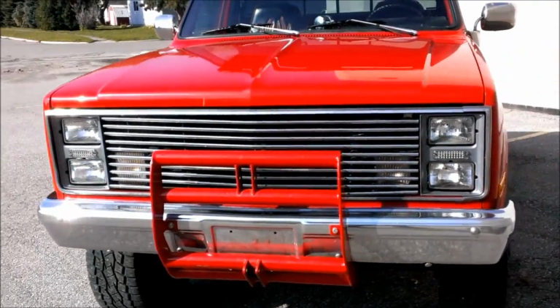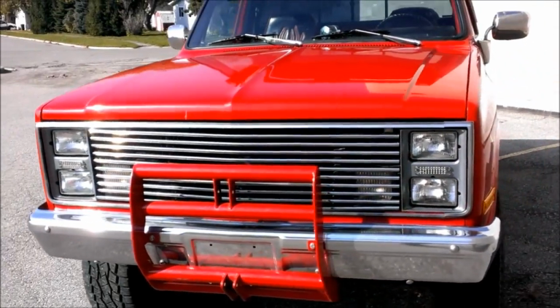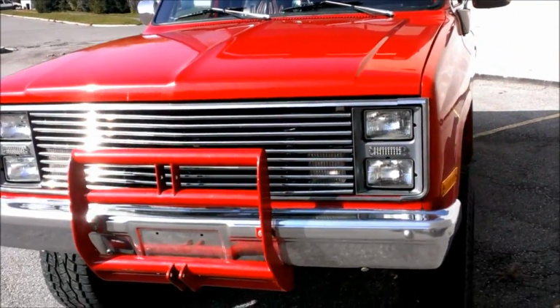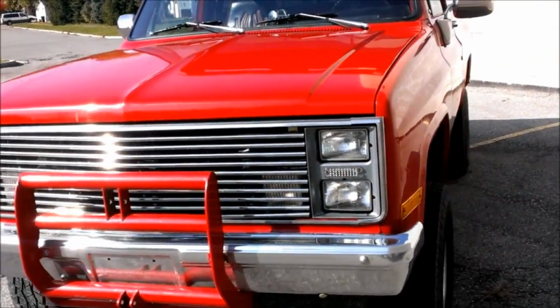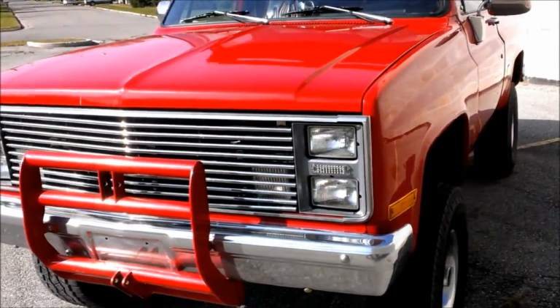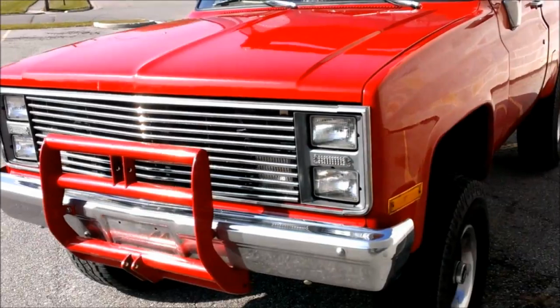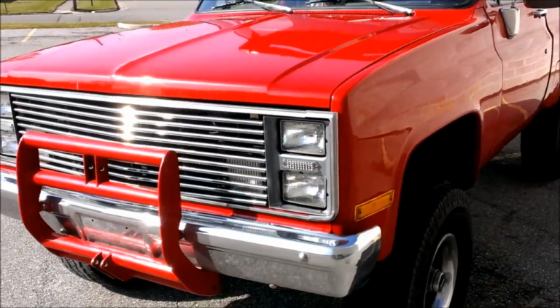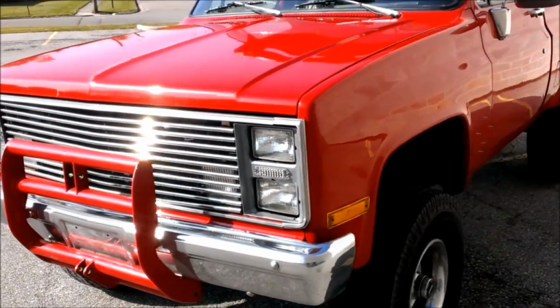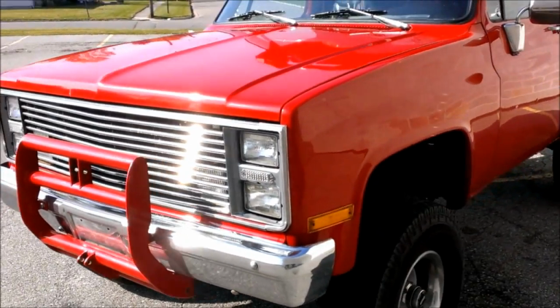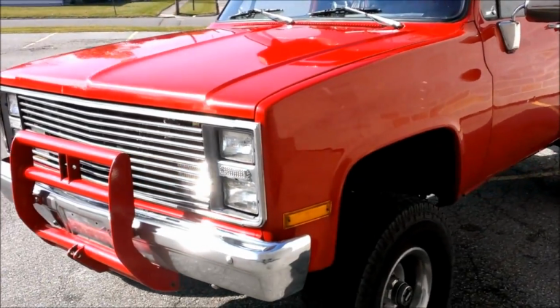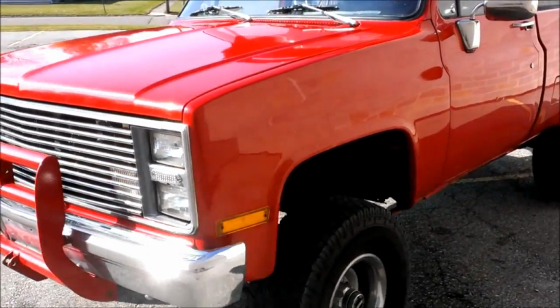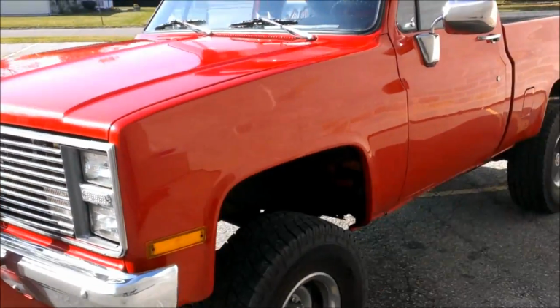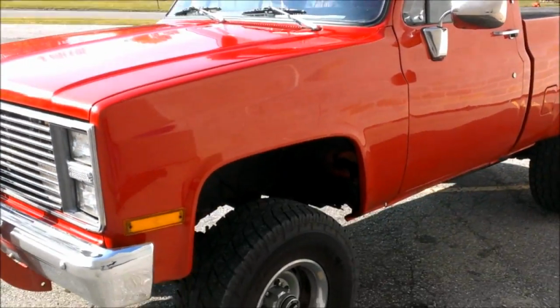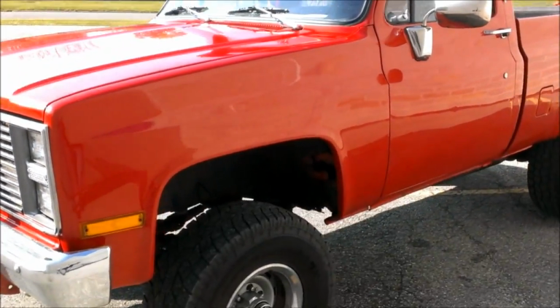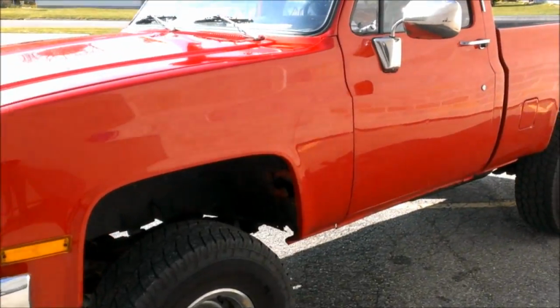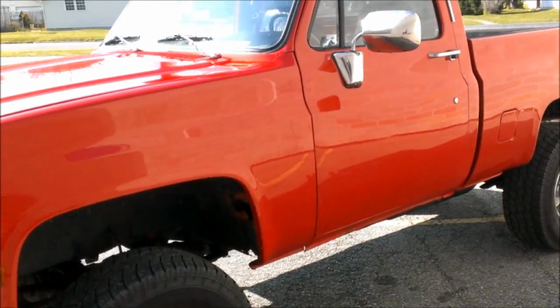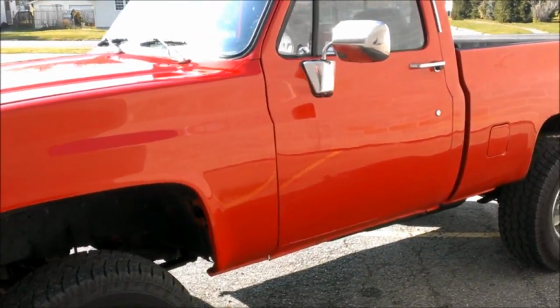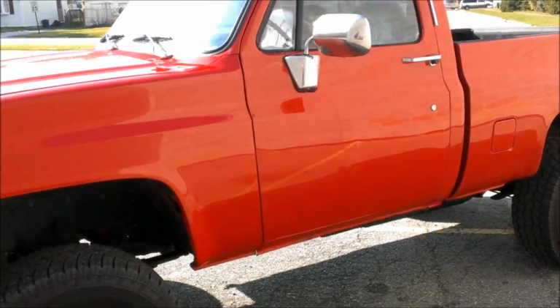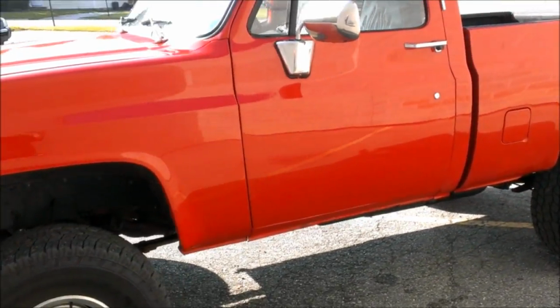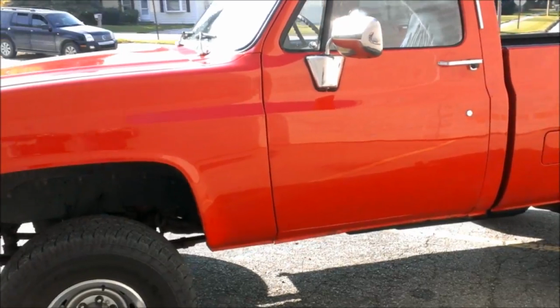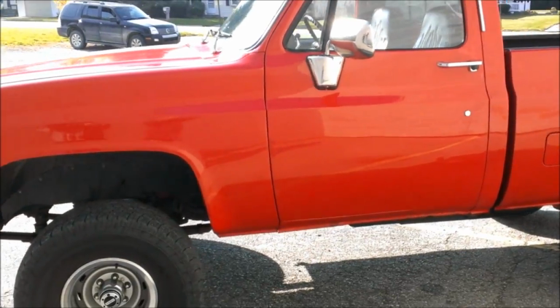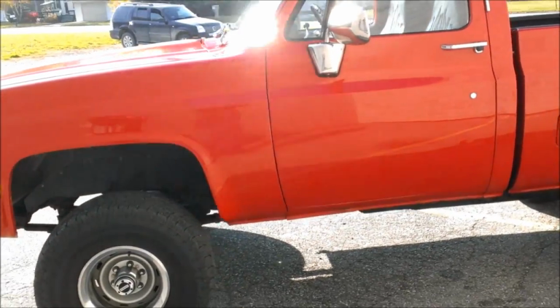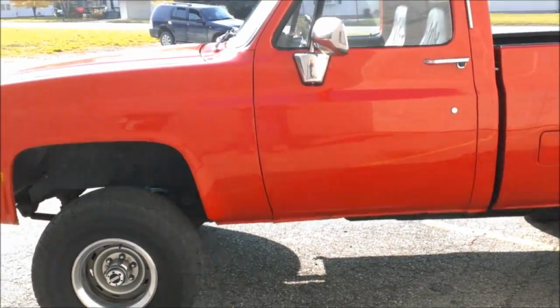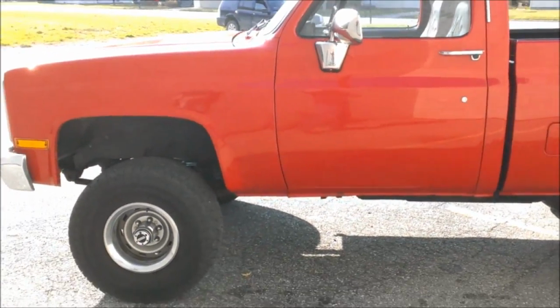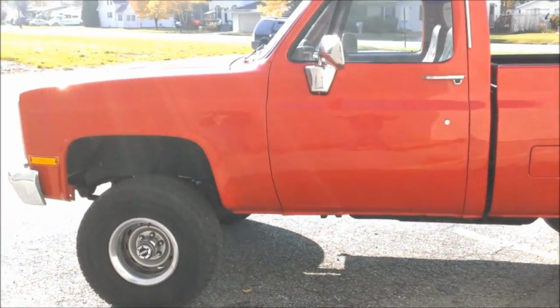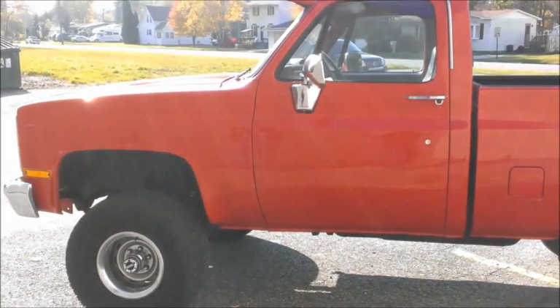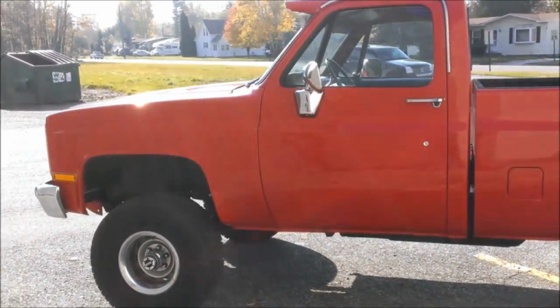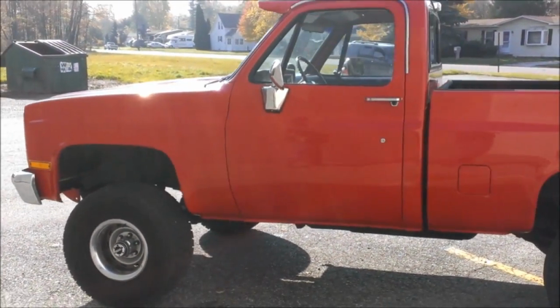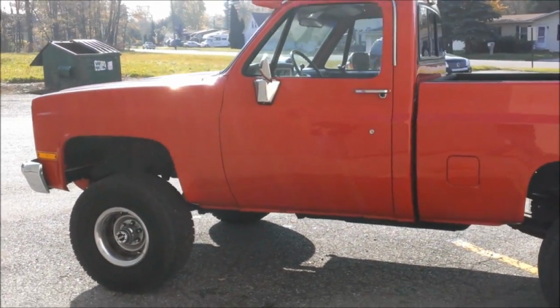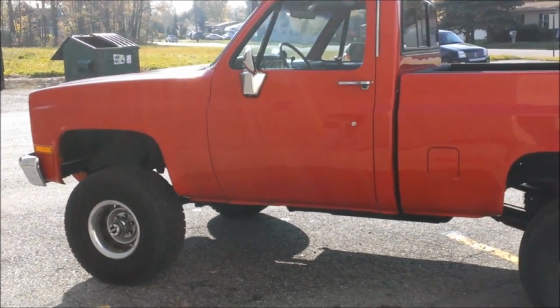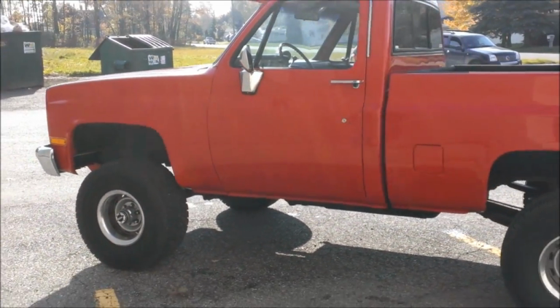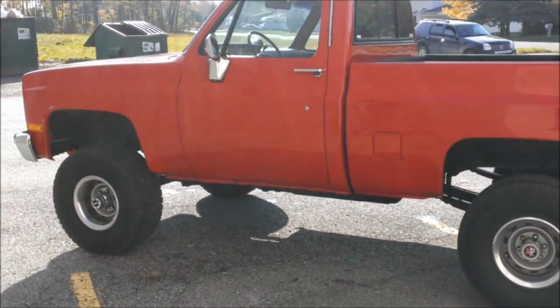New open country tires, Rhino liner, 3 inch stainless exhaust and lots more. Runs strong, very dependable, drive anywhere. Over $10,000 invested, great buy at only $39.99.